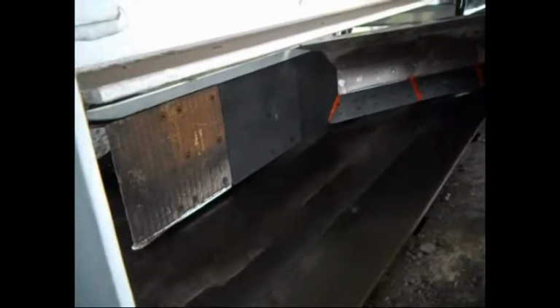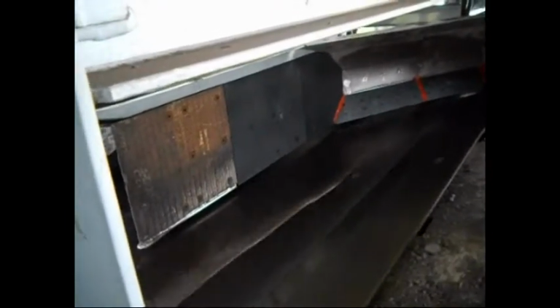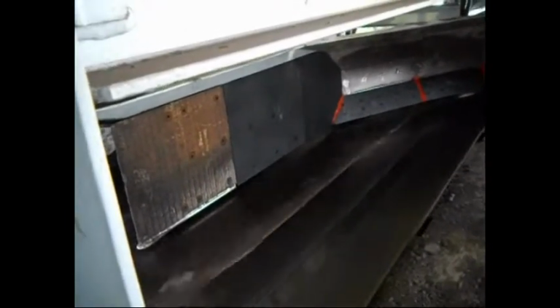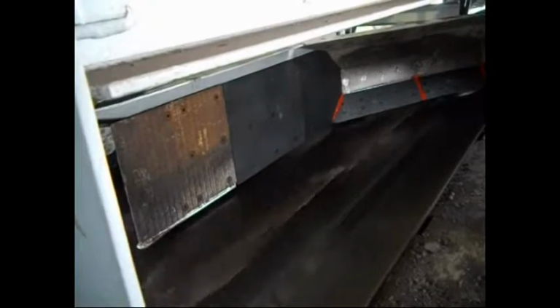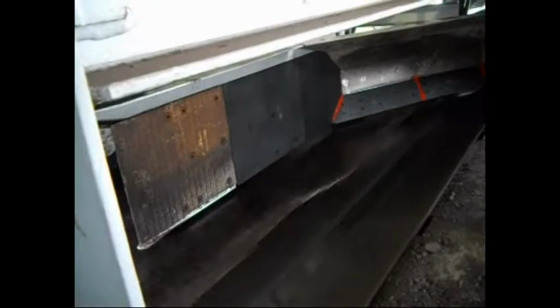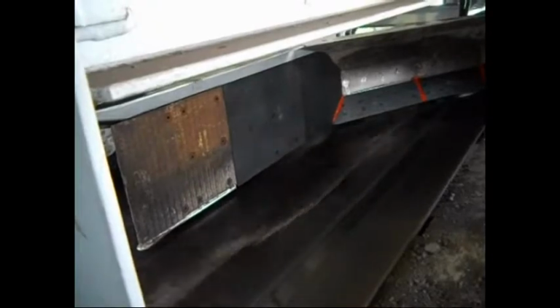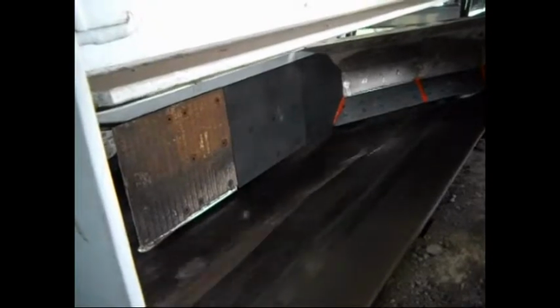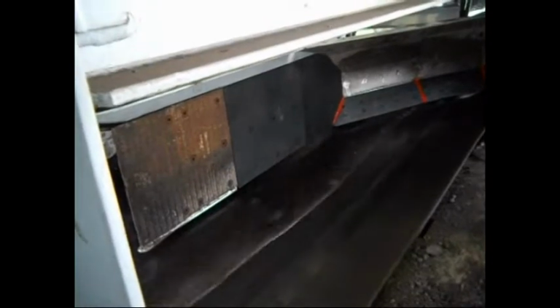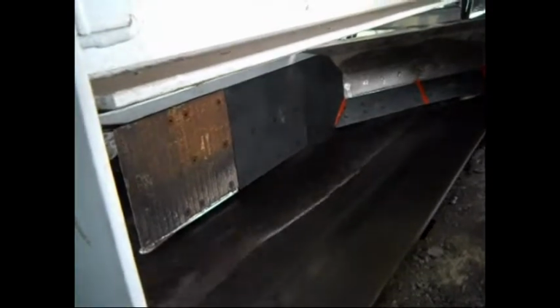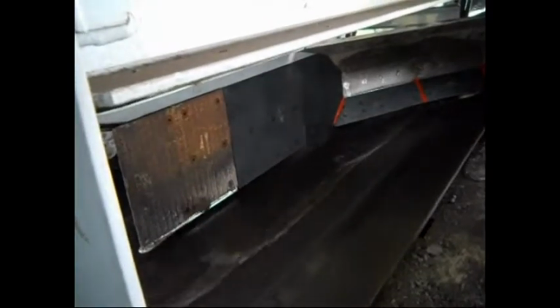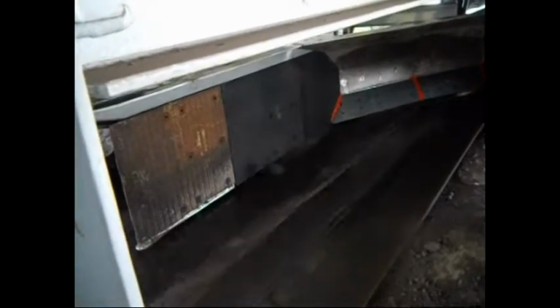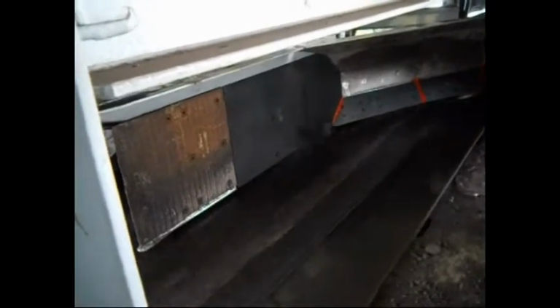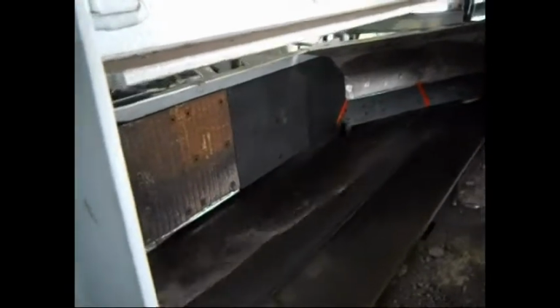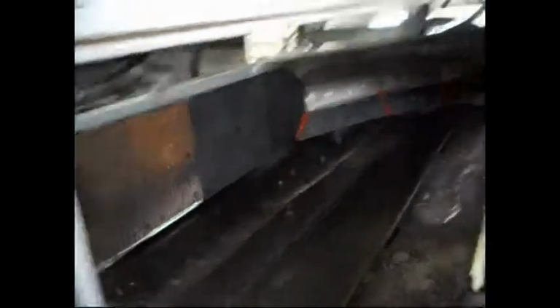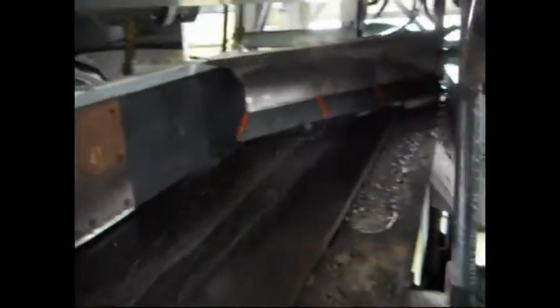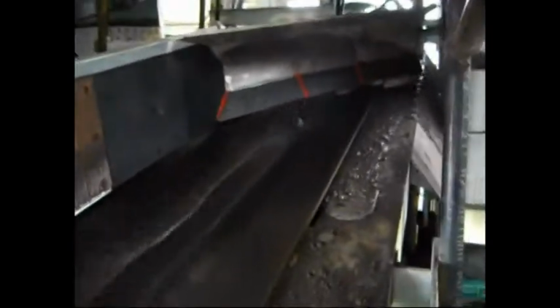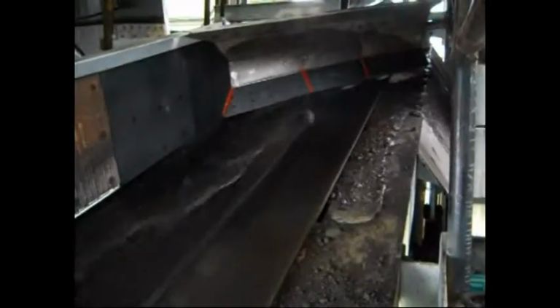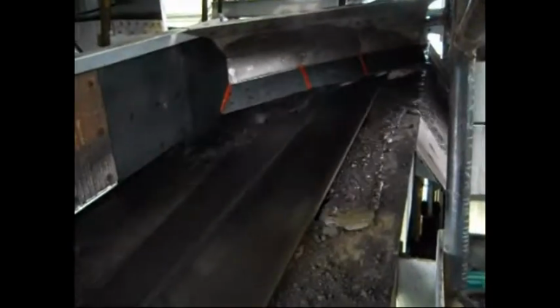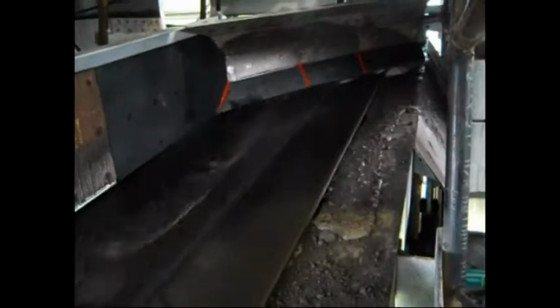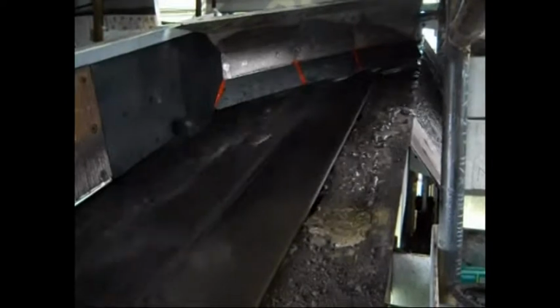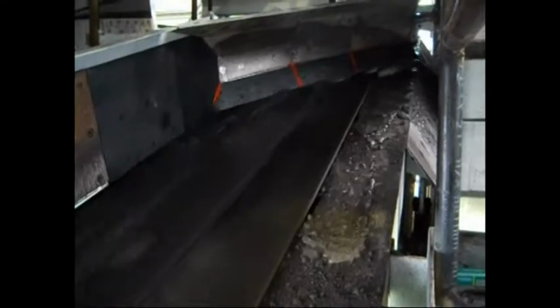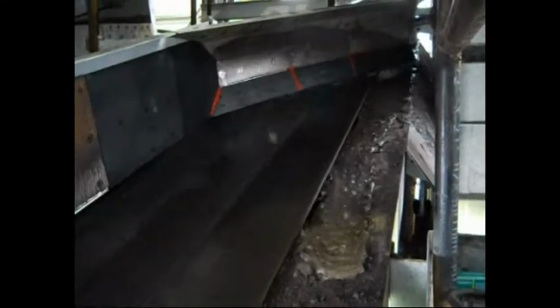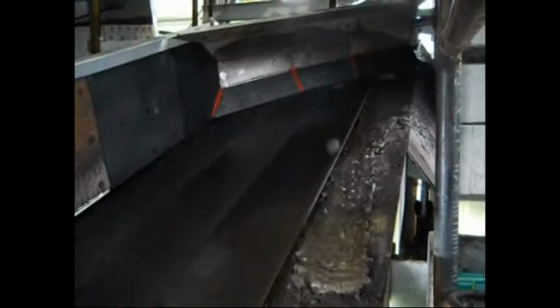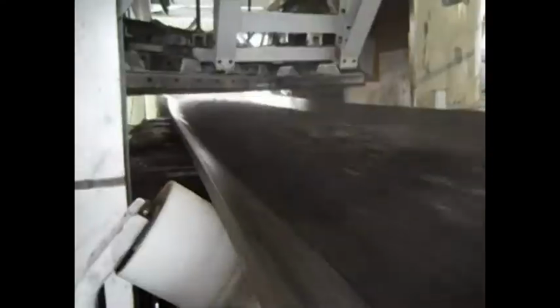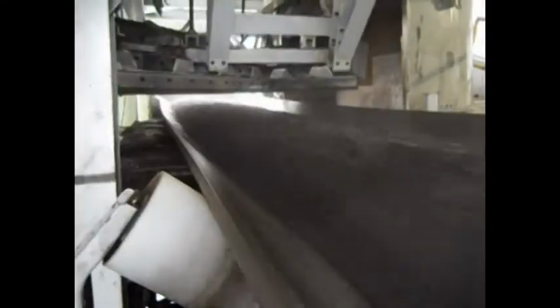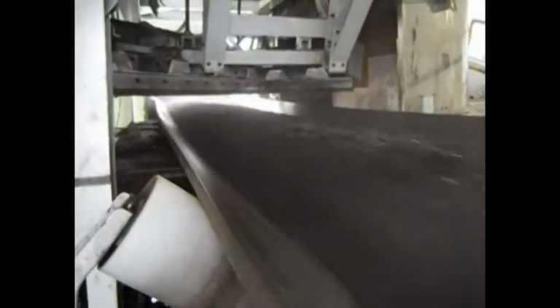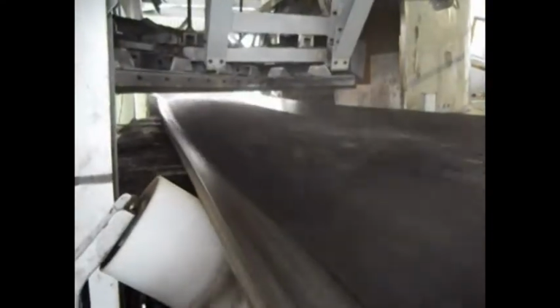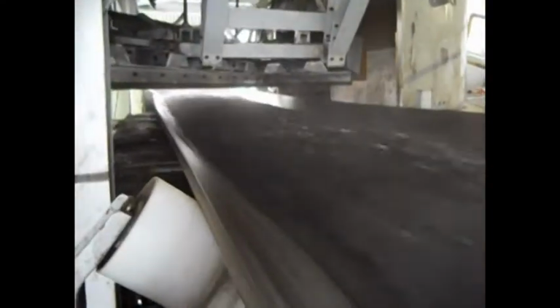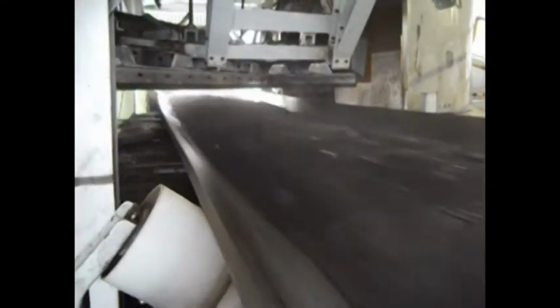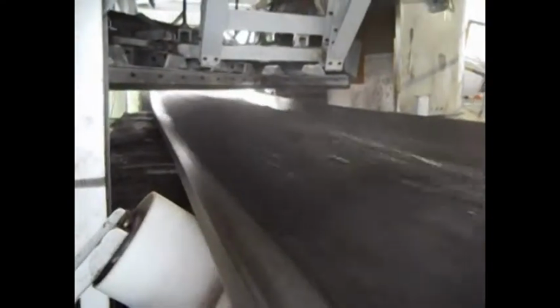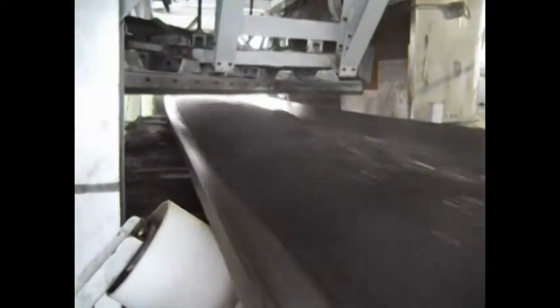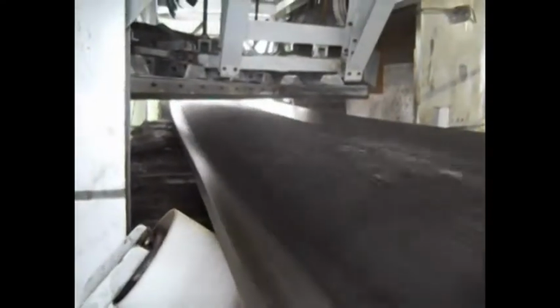Tyvar 88 liners provide excellent slide abrasion wear resistance. In this video you will see a belt conveyor handling bituminous coal at a feed rate of 1200 tons per hour.